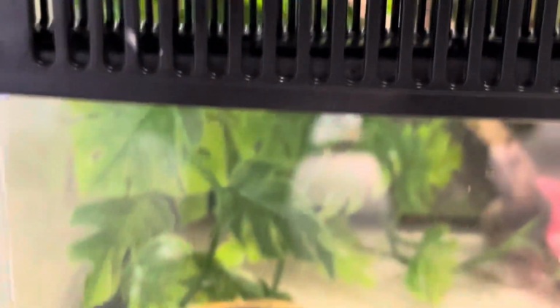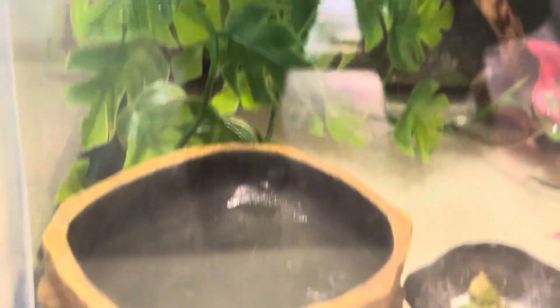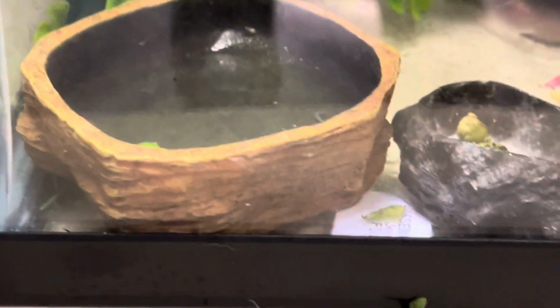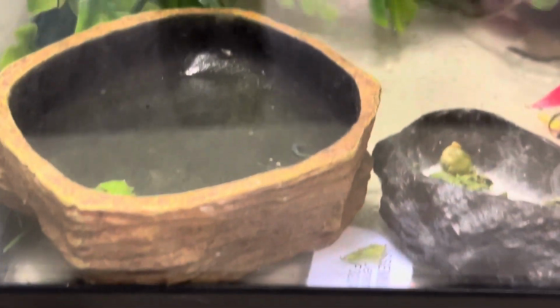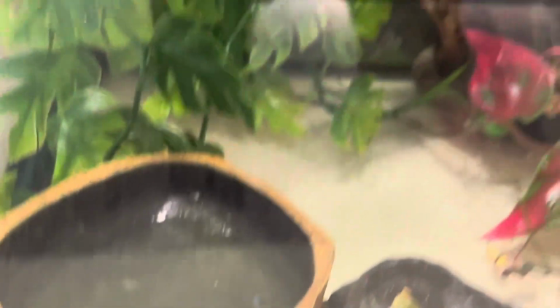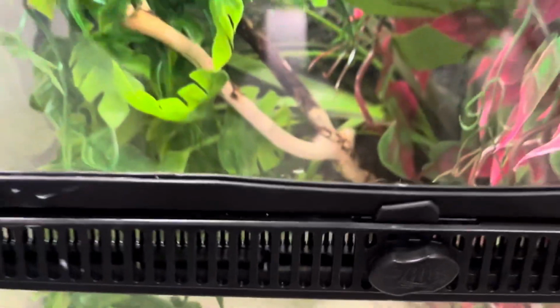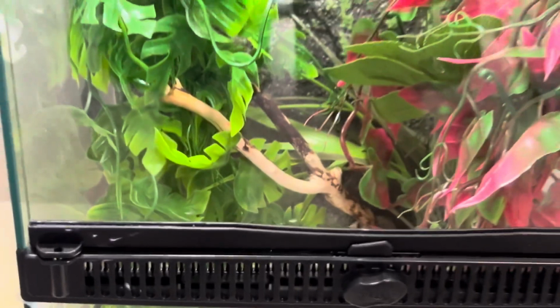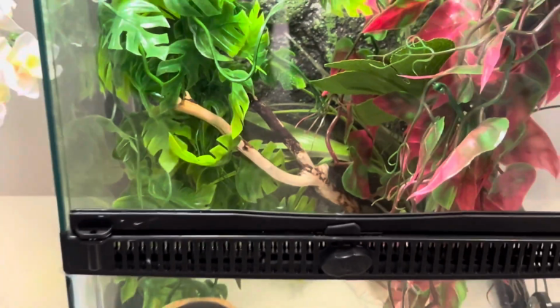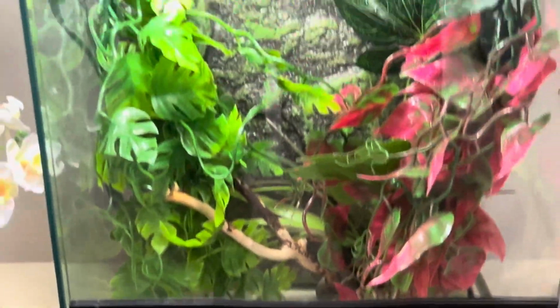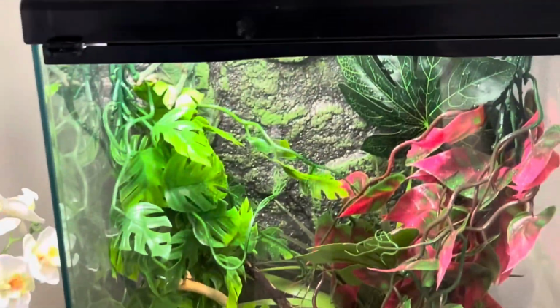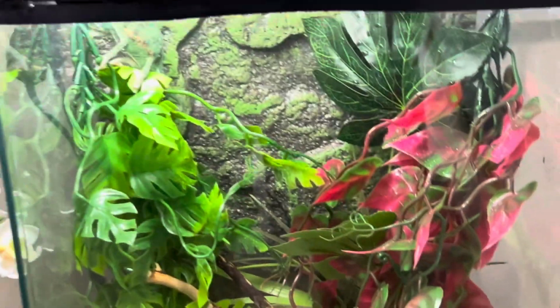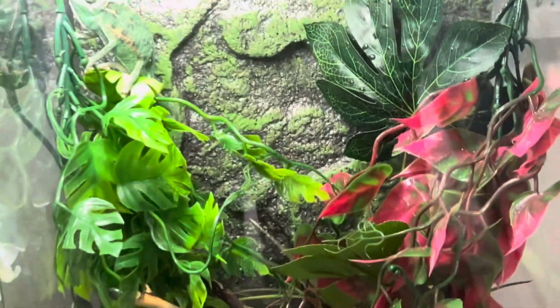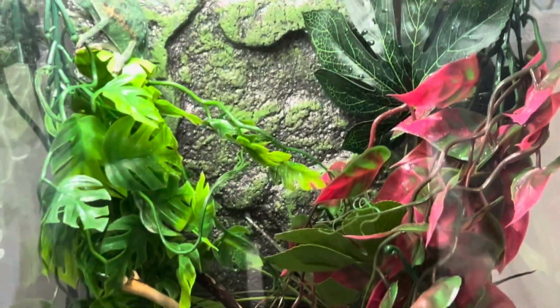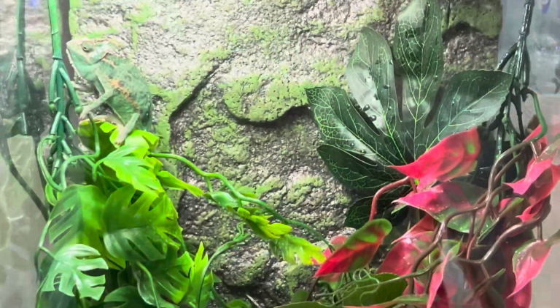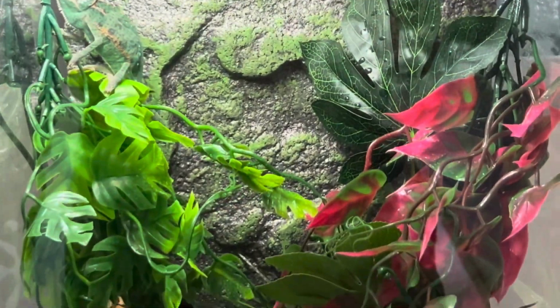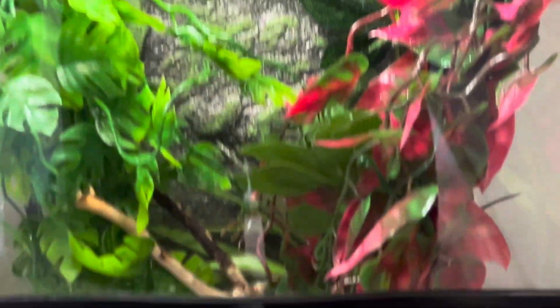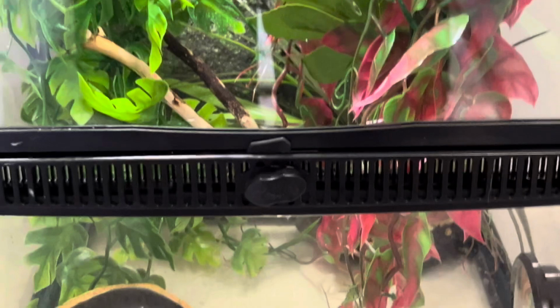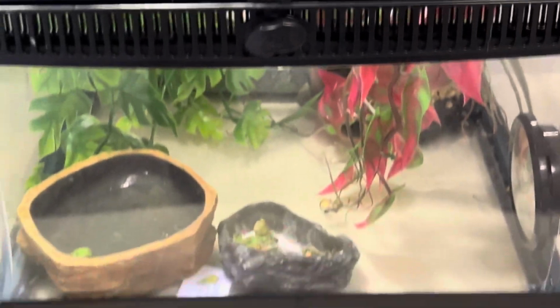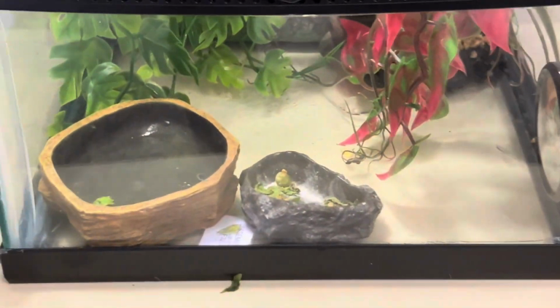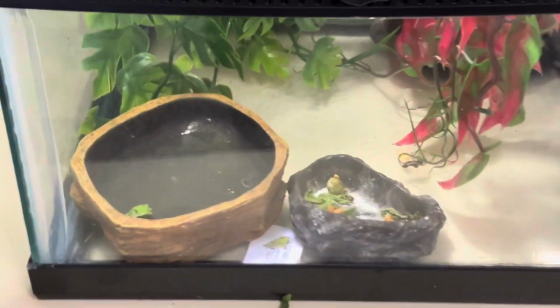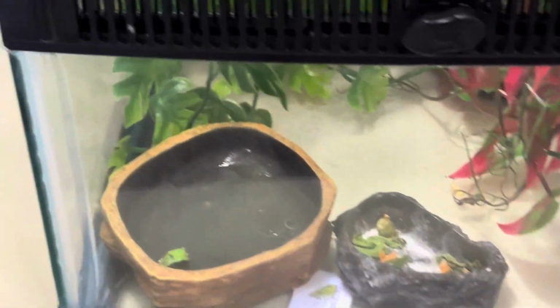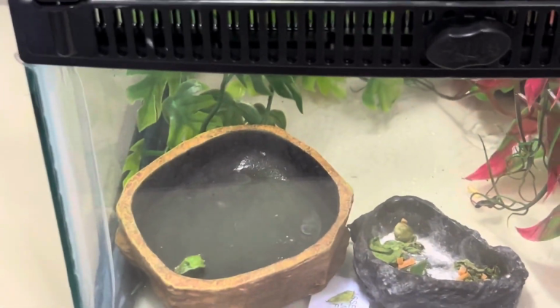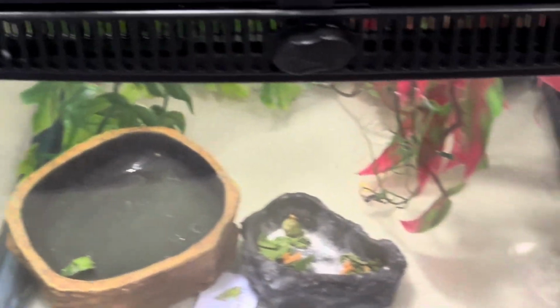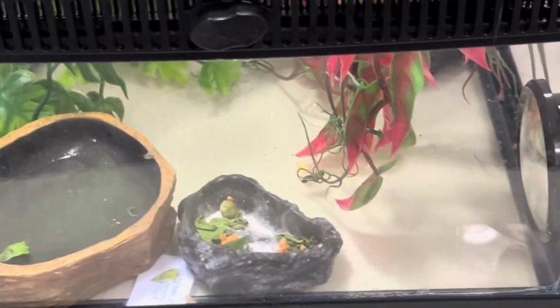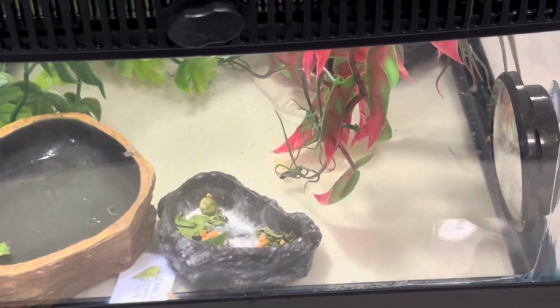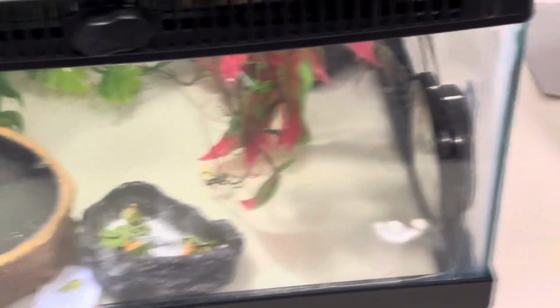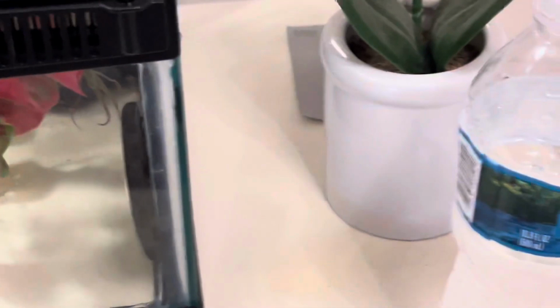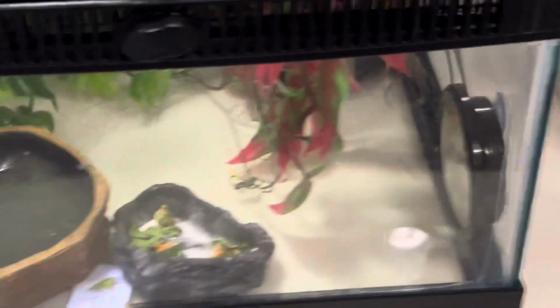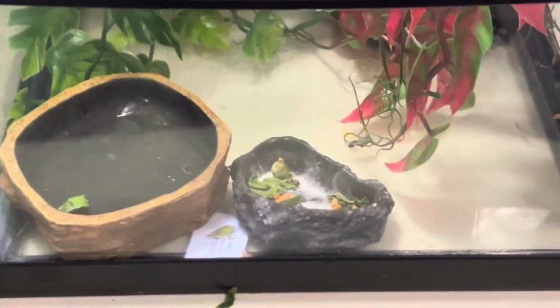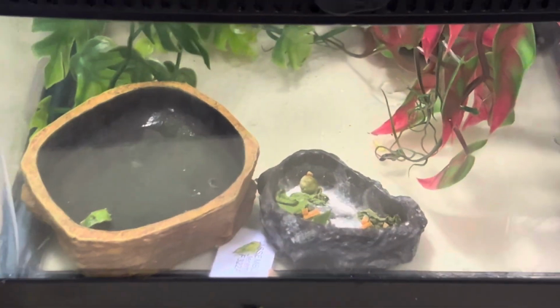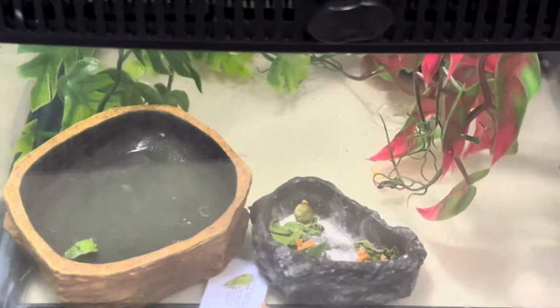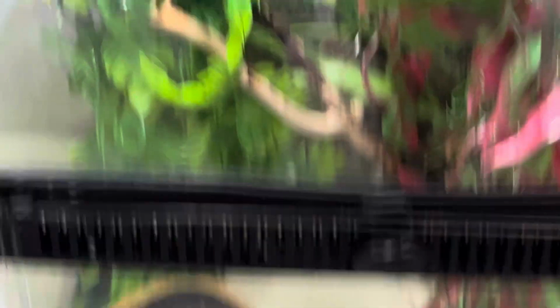I set up his enclosure — a little rainforest, a little jungle. Got his water dish, got his food dish. He's been eating.